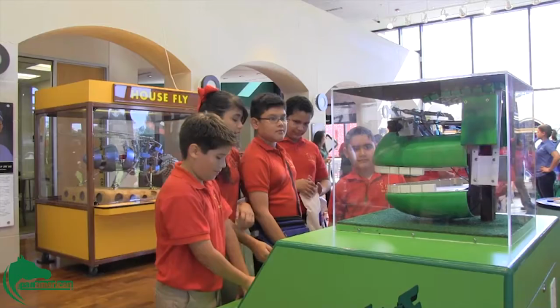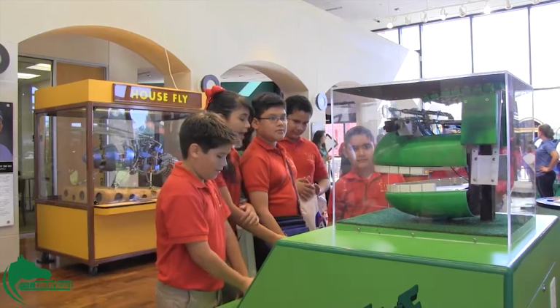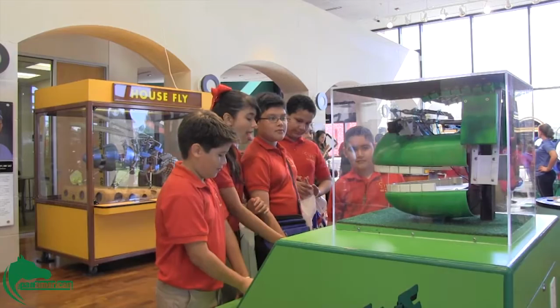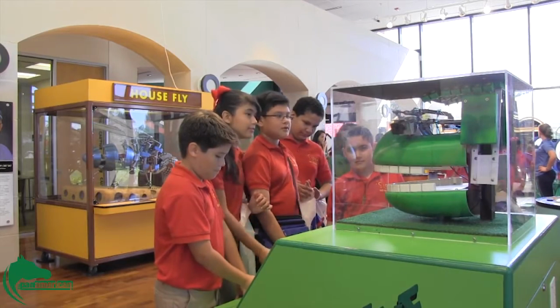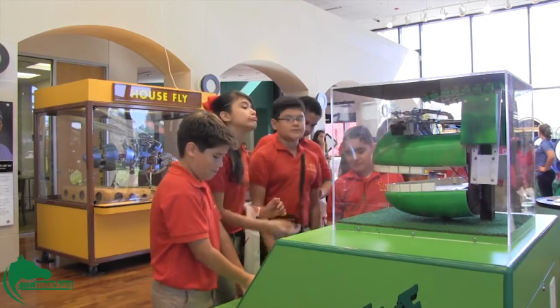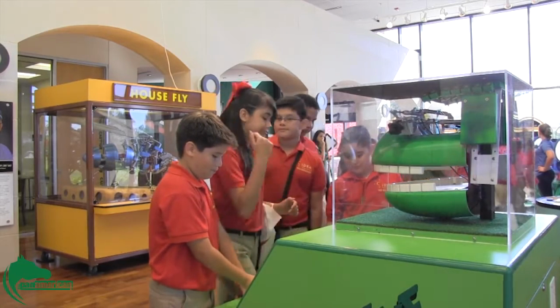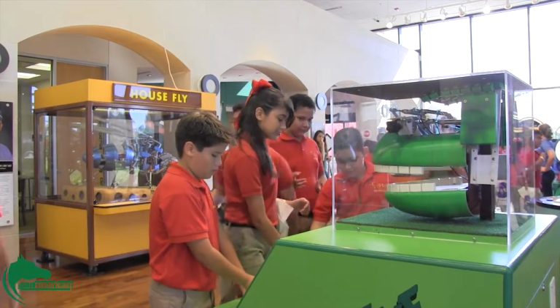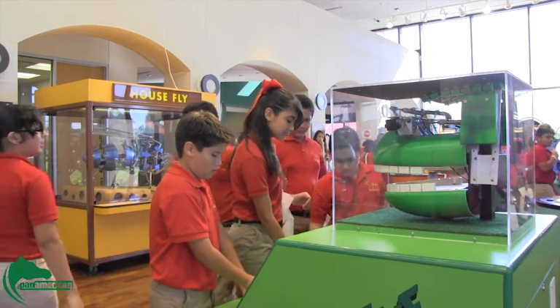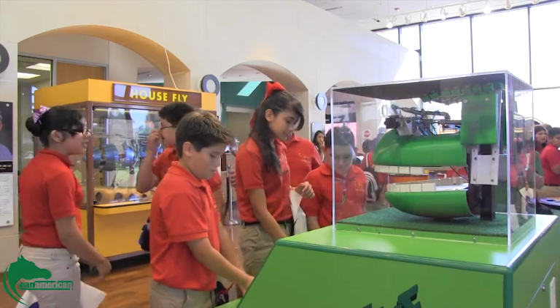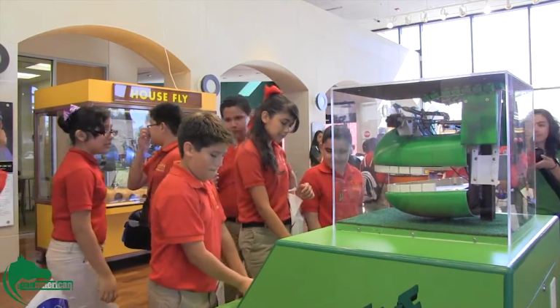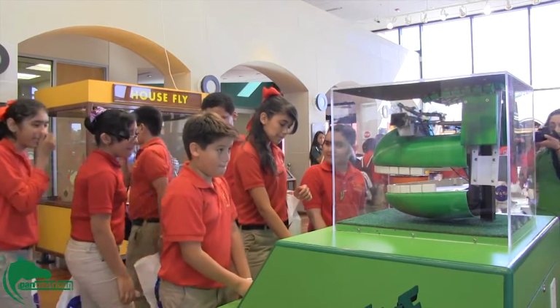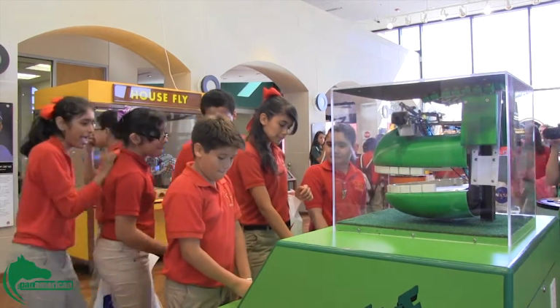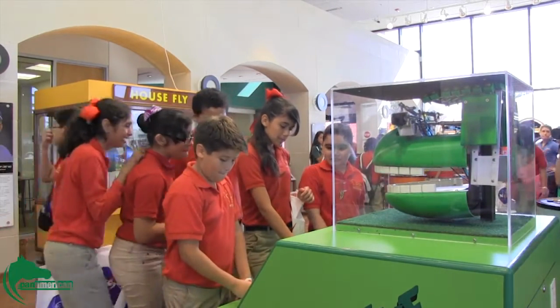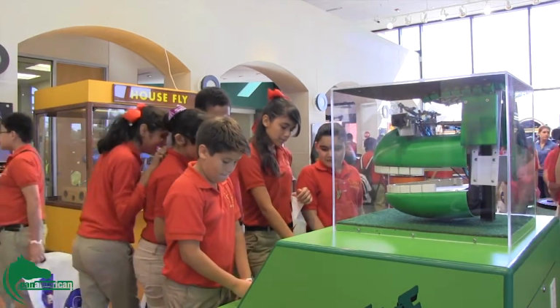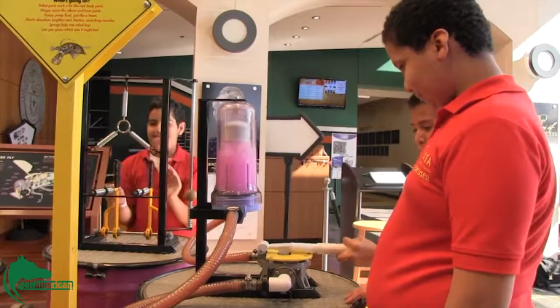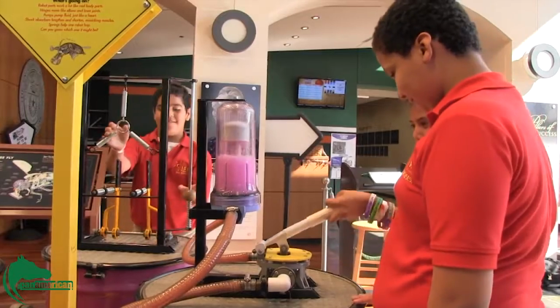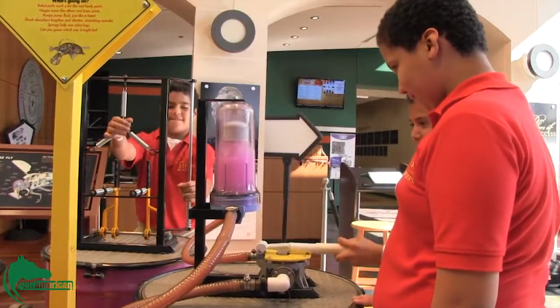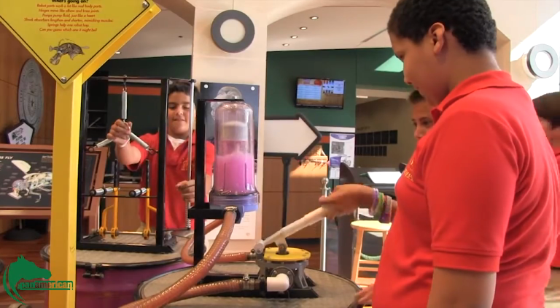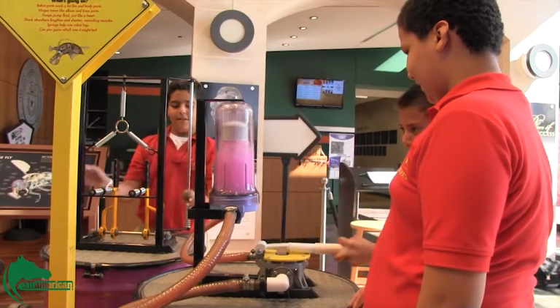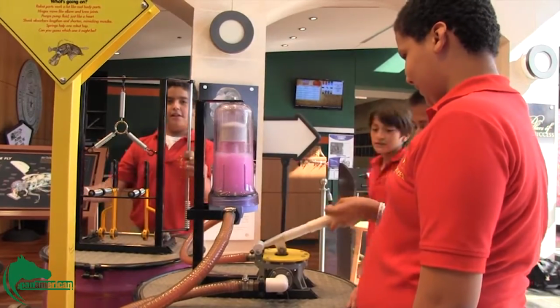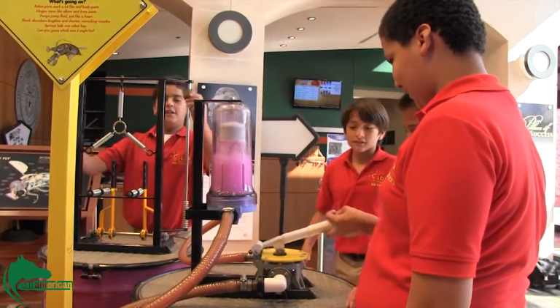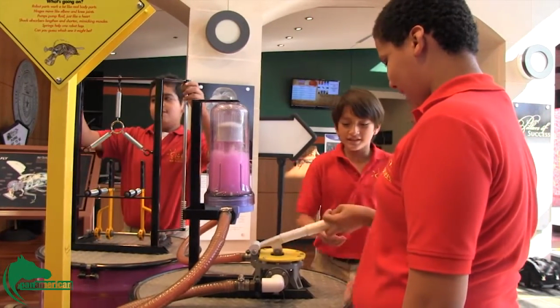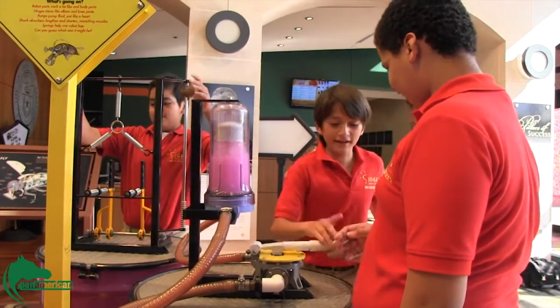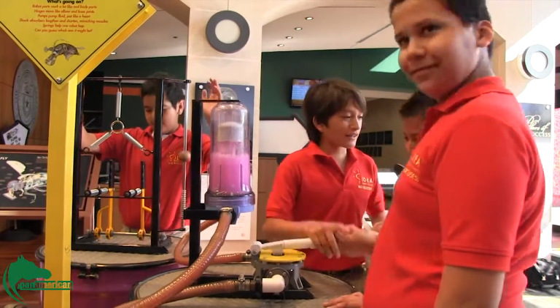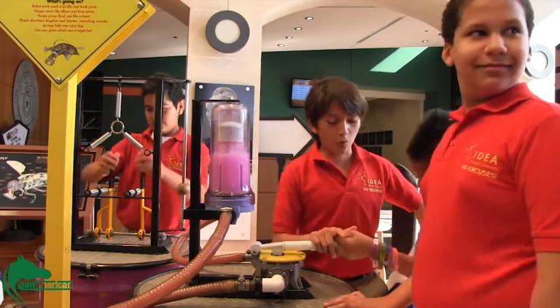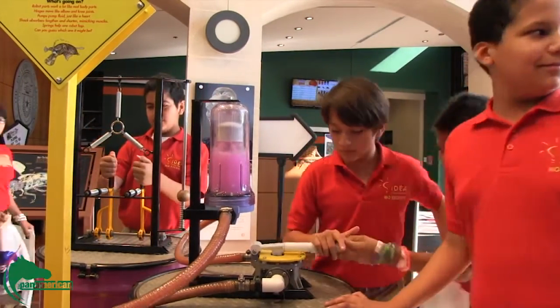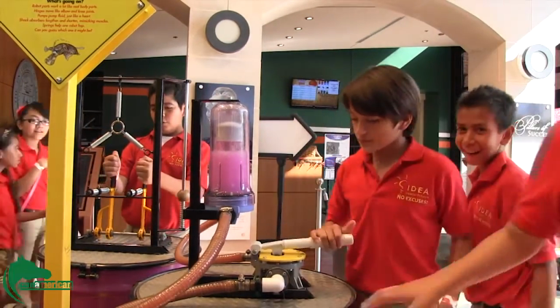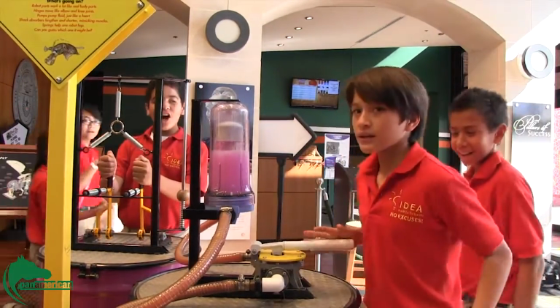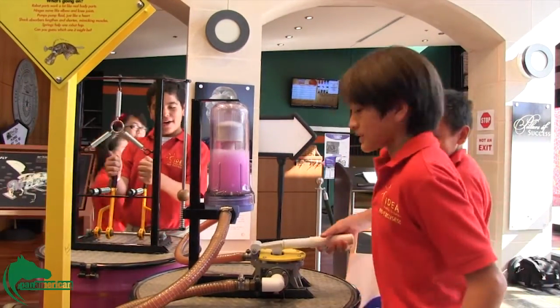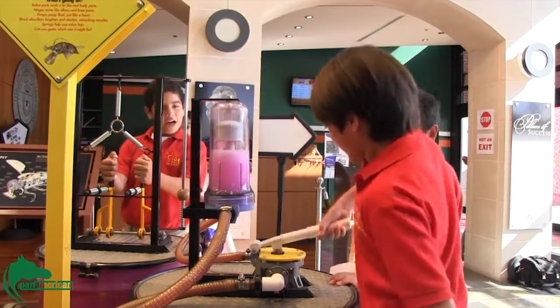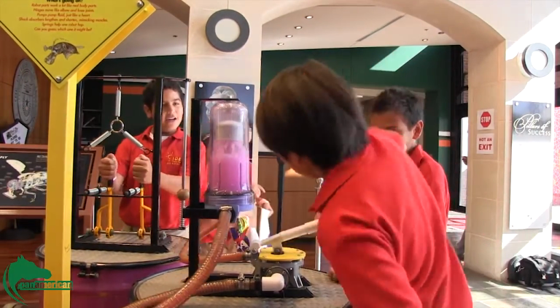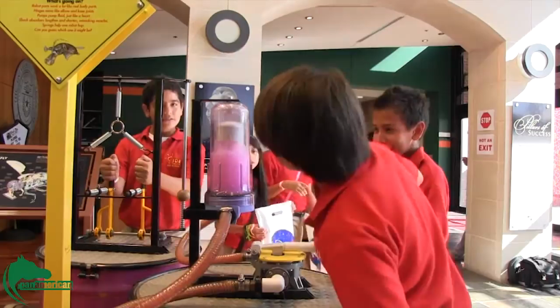Robot Zoo contains more stations like the robot housefly, the eye-to-eye station, and the robot body shop, where a pump that streams fluids is used to explain how the heart in the human body works.